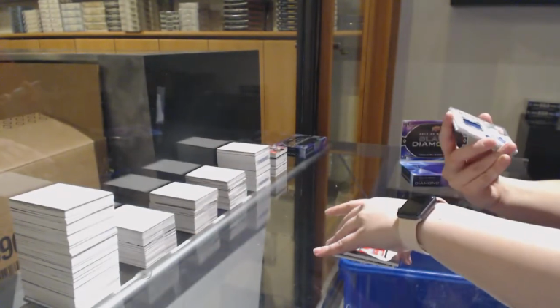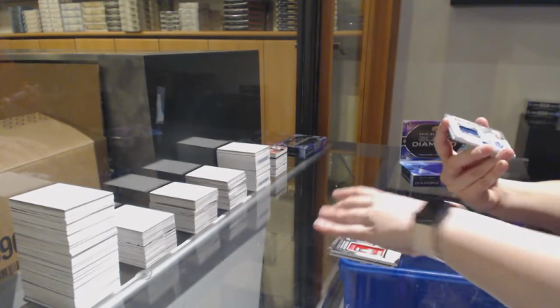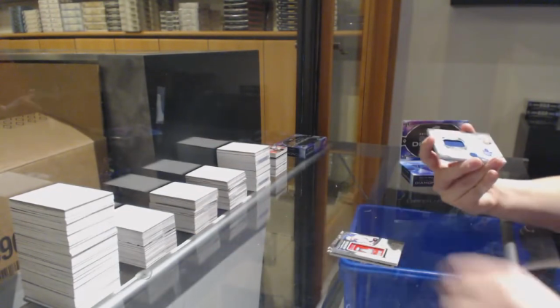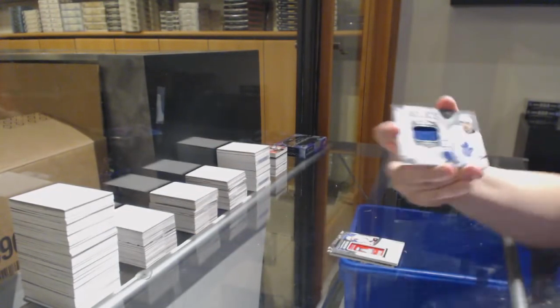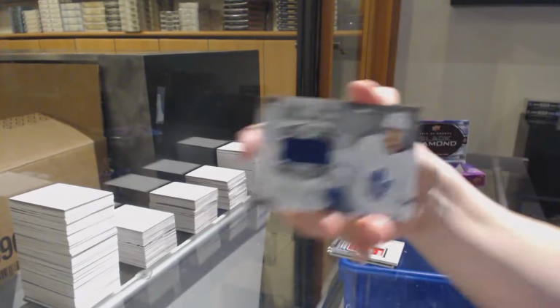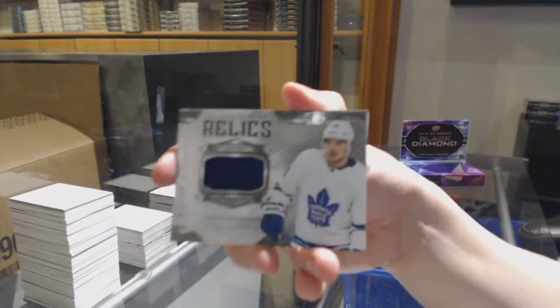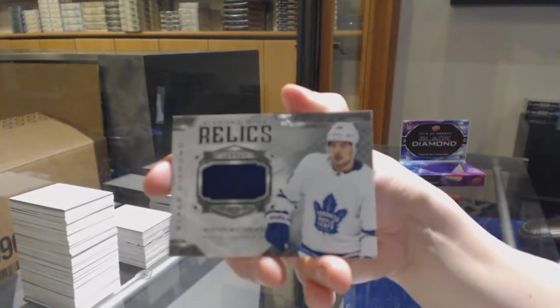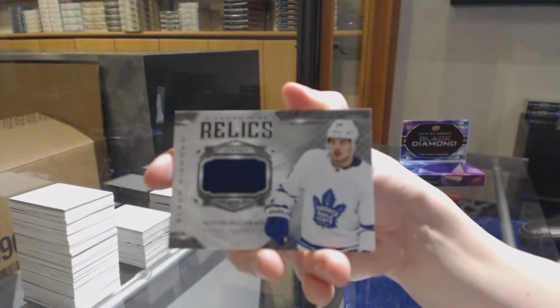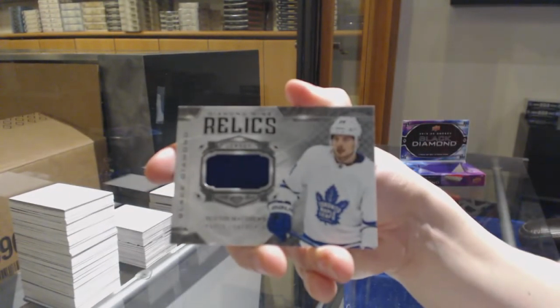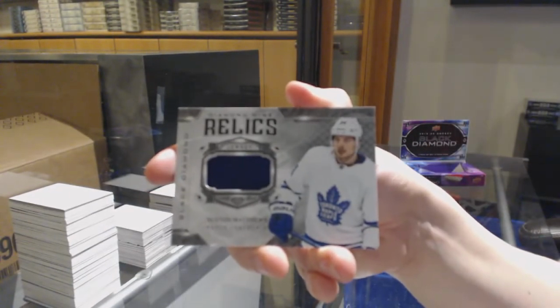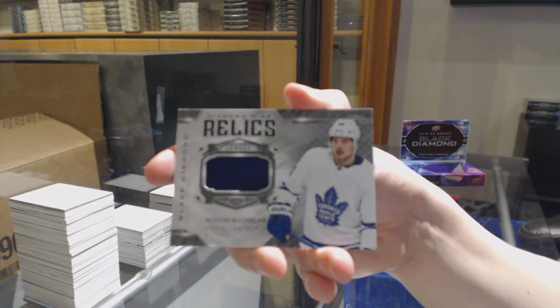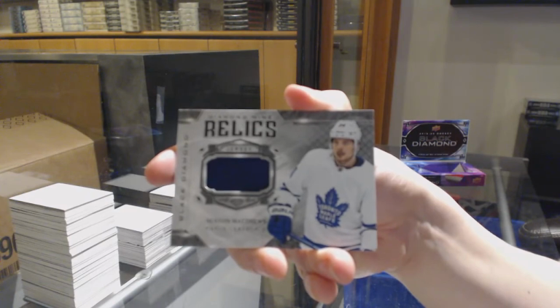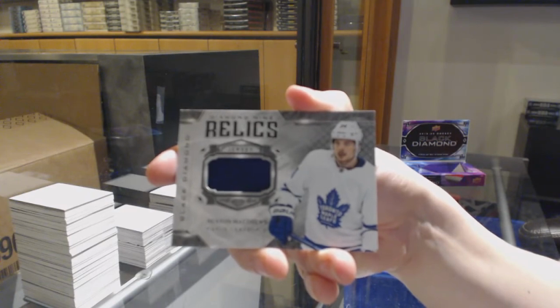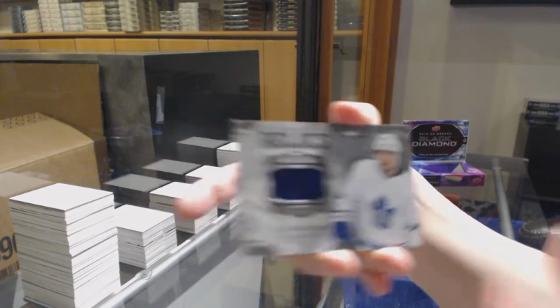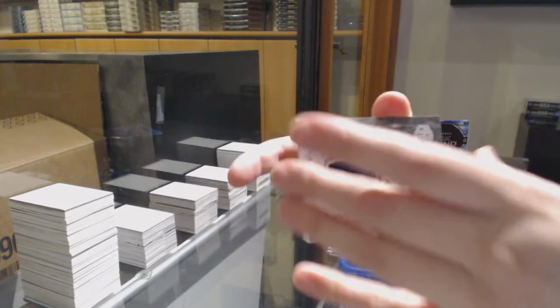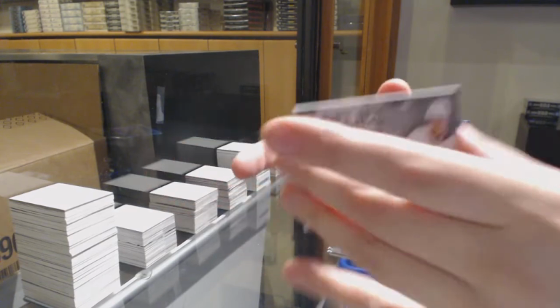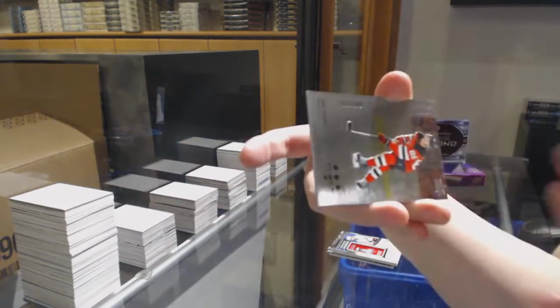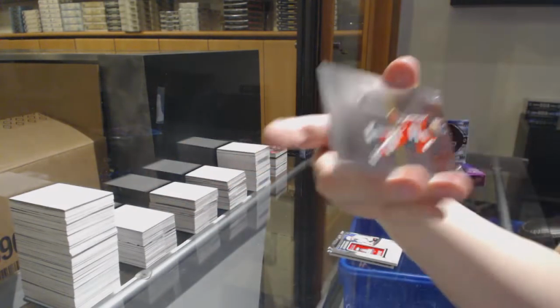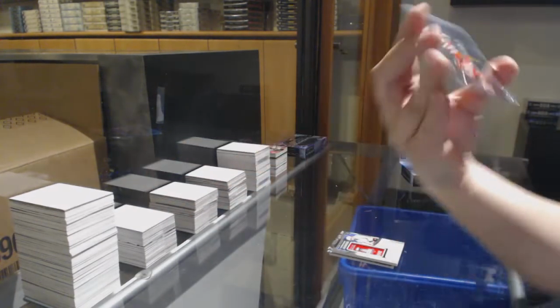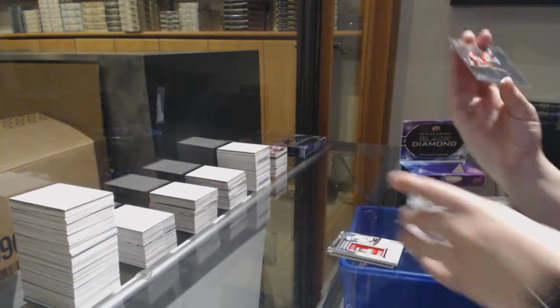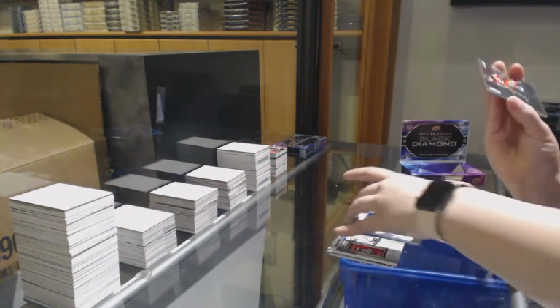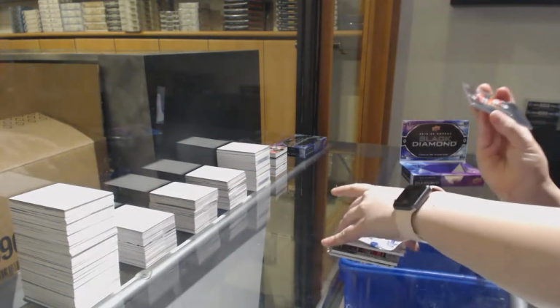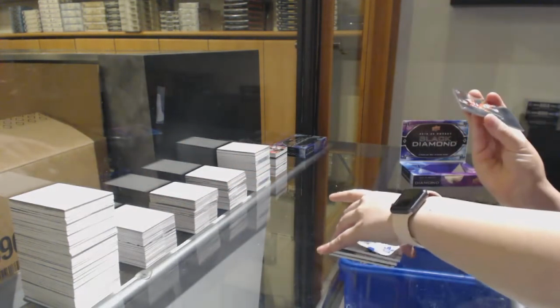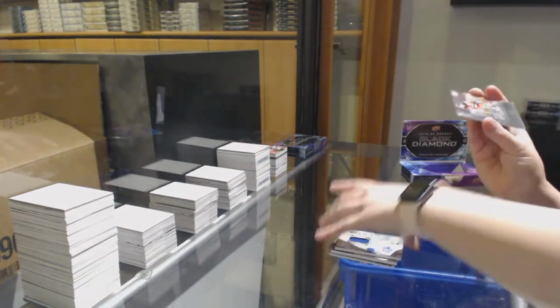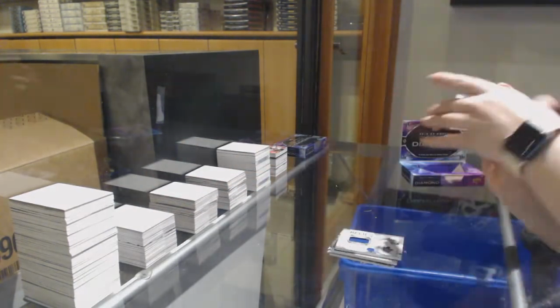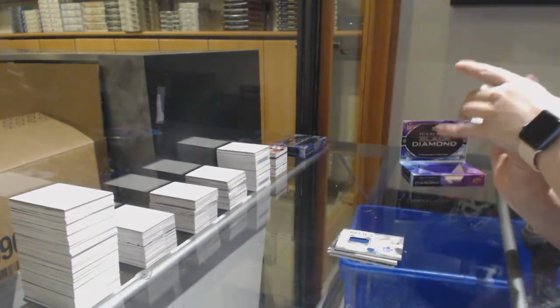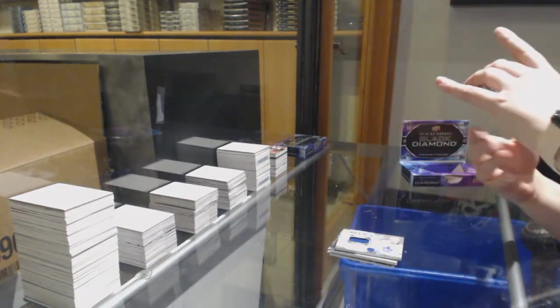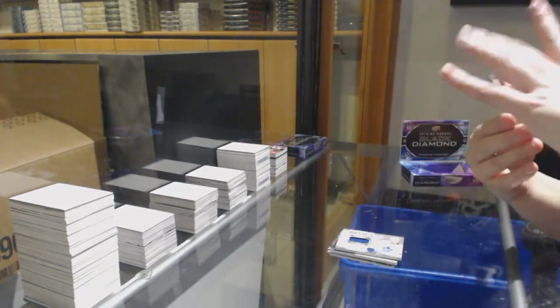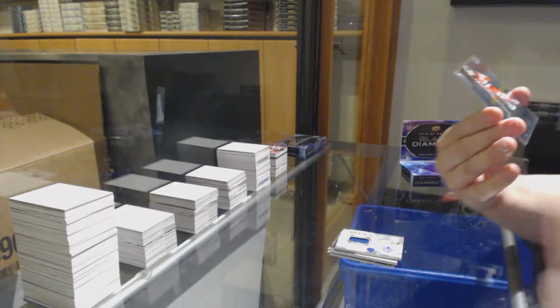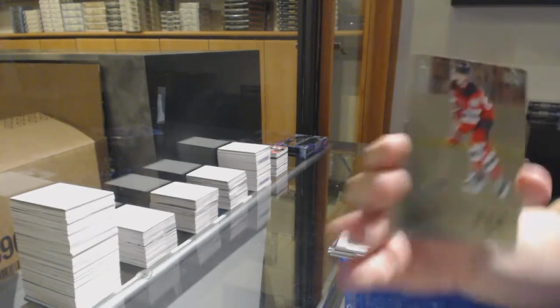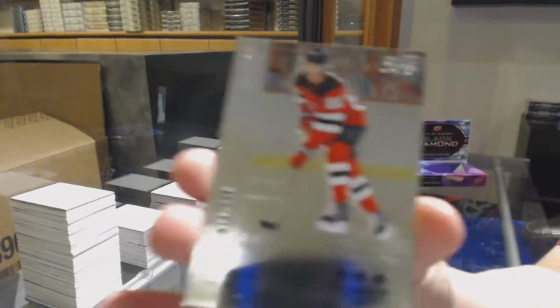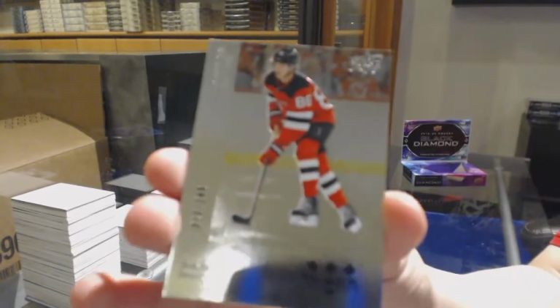Diamond Mine Relics Jersey of Auston Matthews for the Toronto Maple Leafs. And we've got number to 249 for the Devils — Jack Hughes.